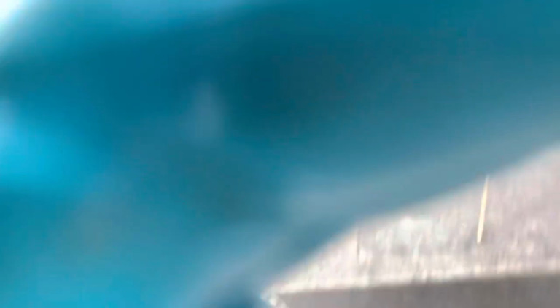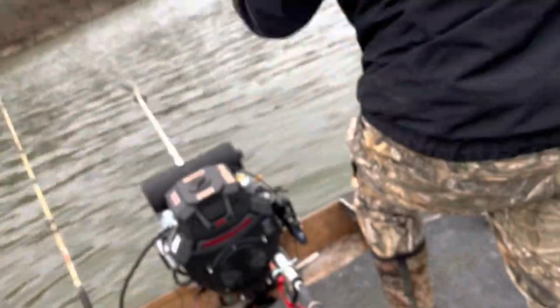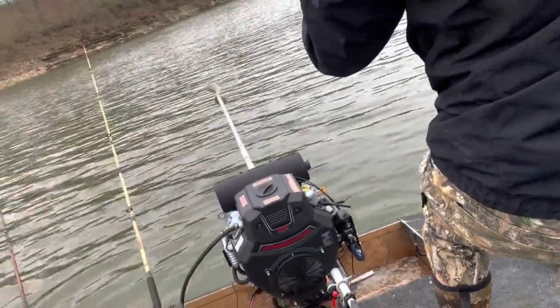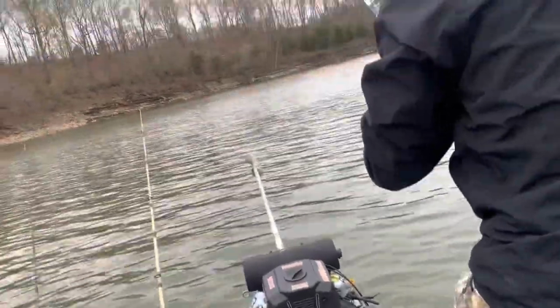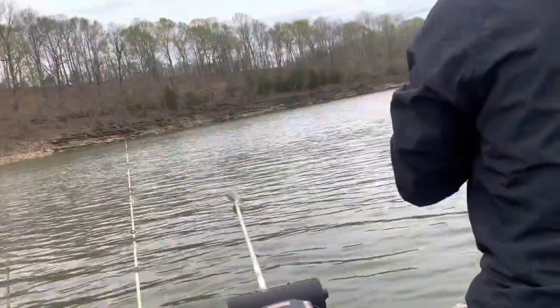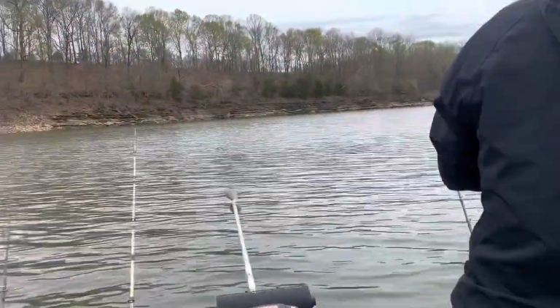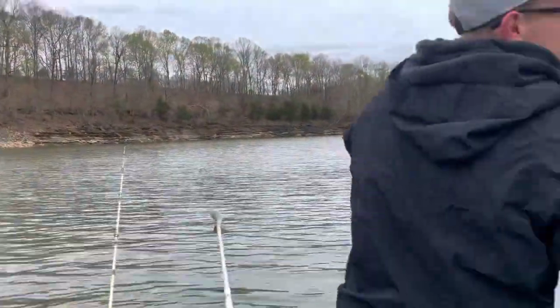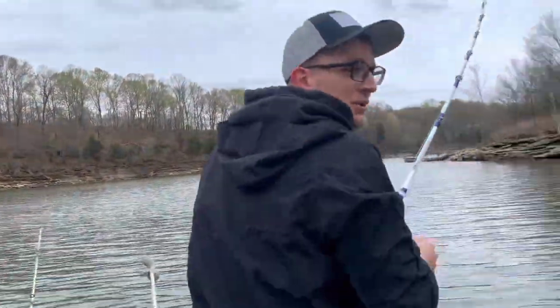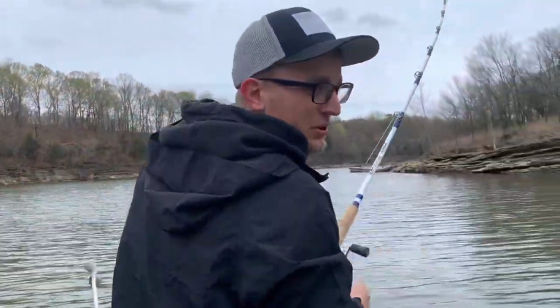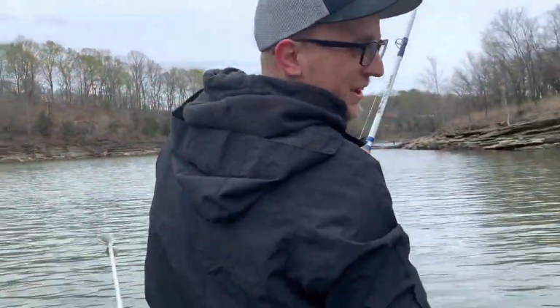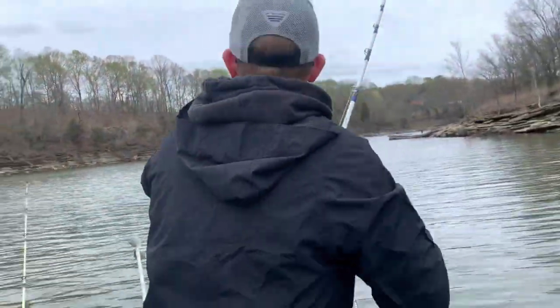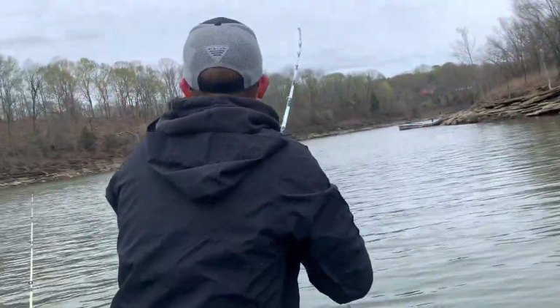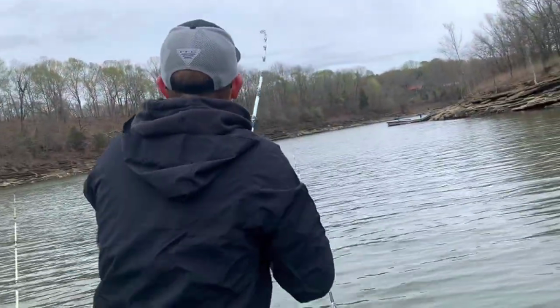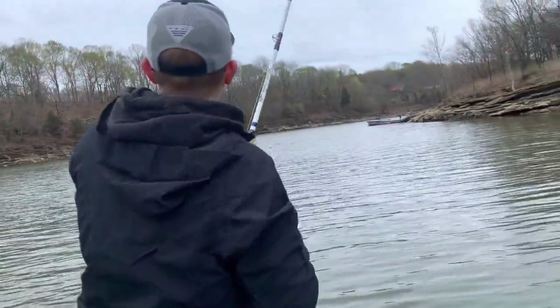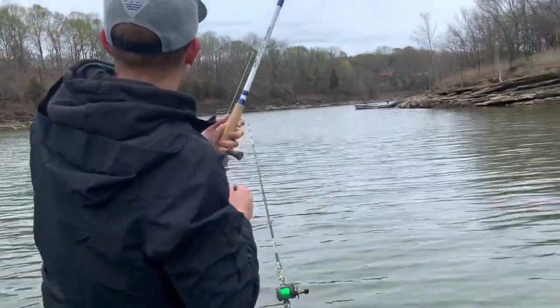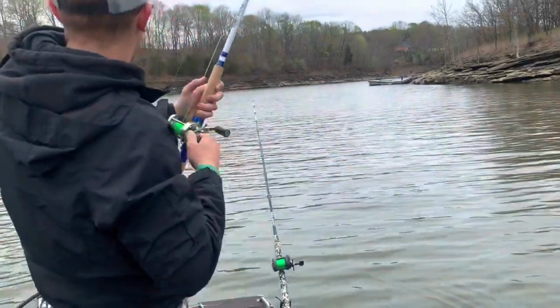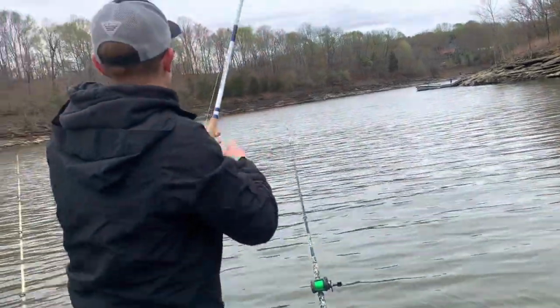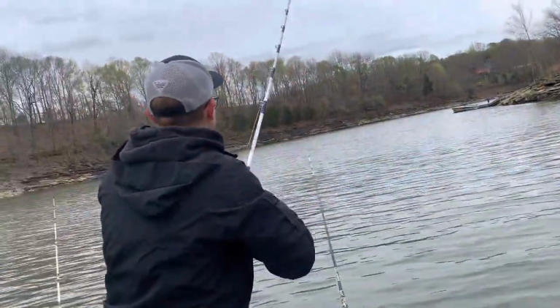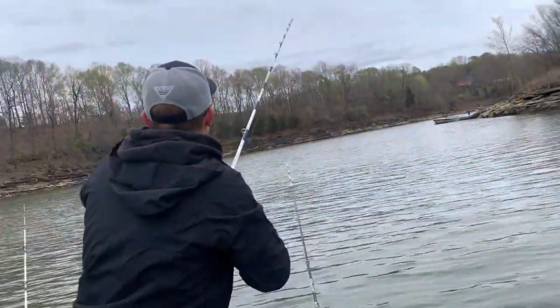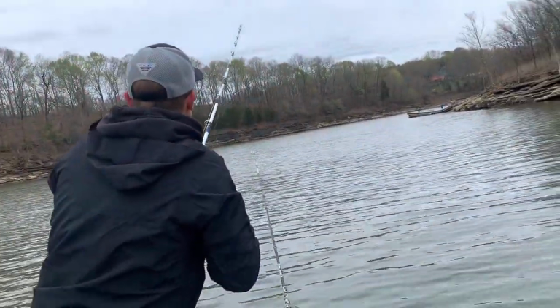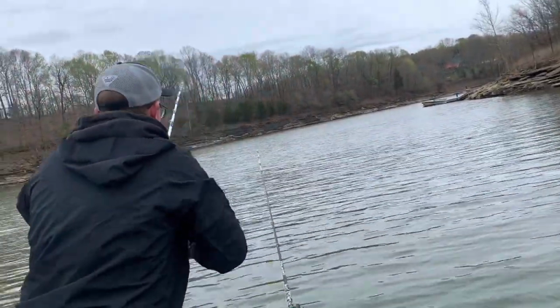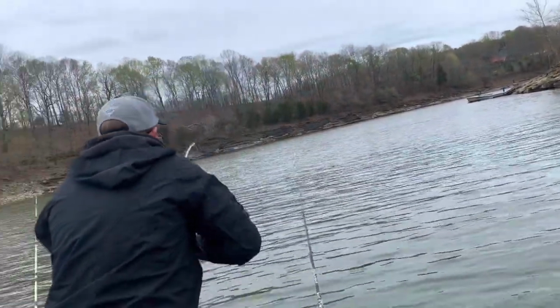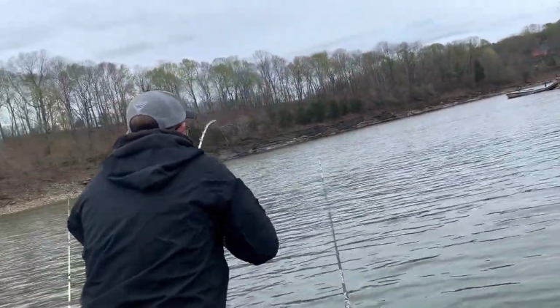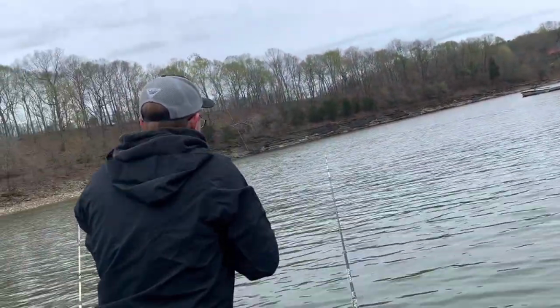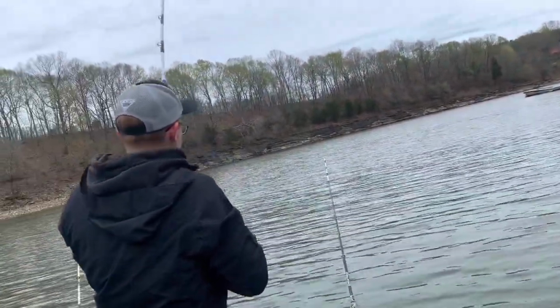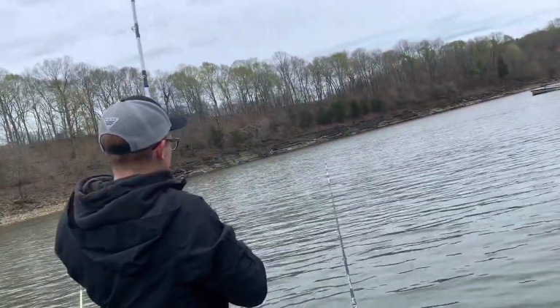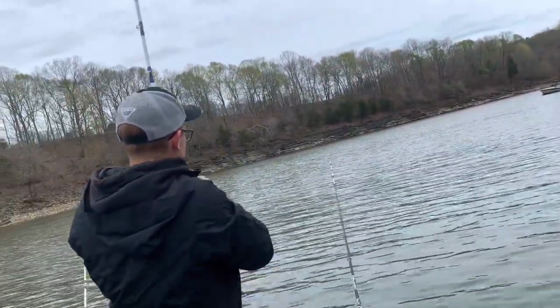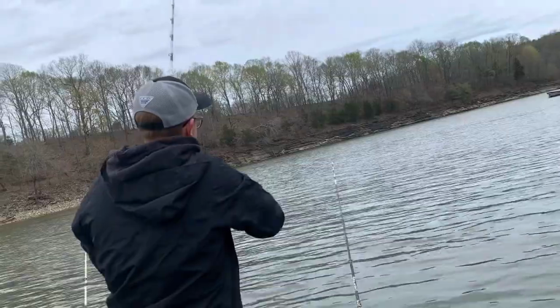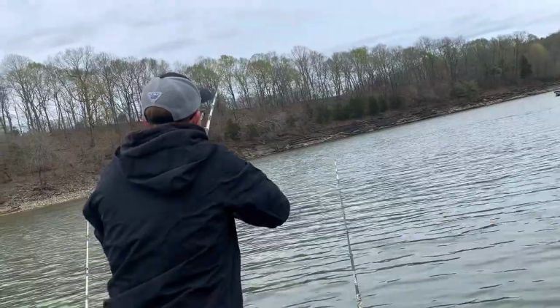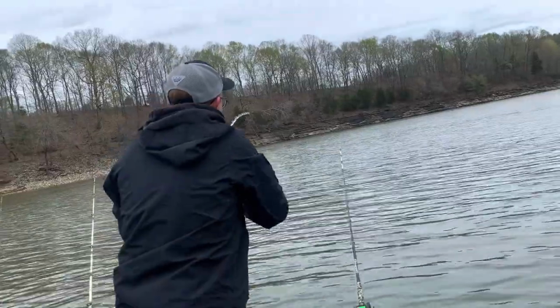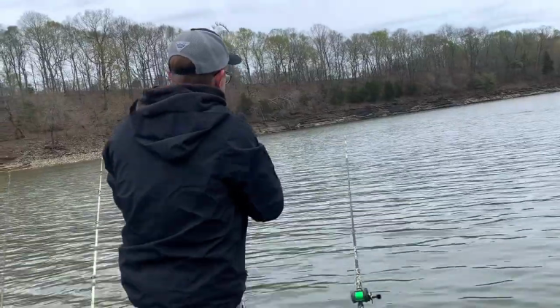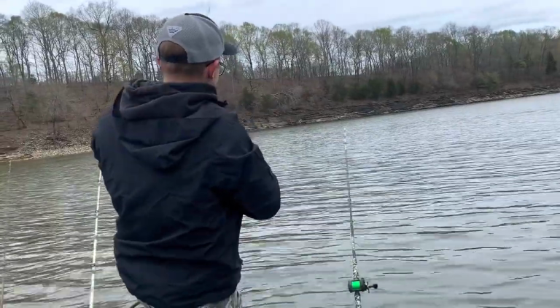All right guys, spot number two. I was back there setting the tripod up and this rod got hammered. T-time said 'oh hey hey!' — yeah, here he goes!